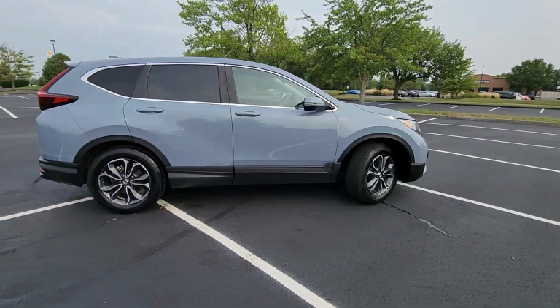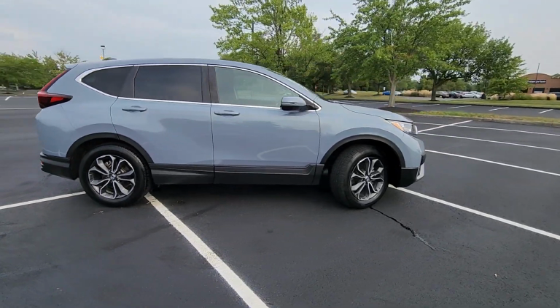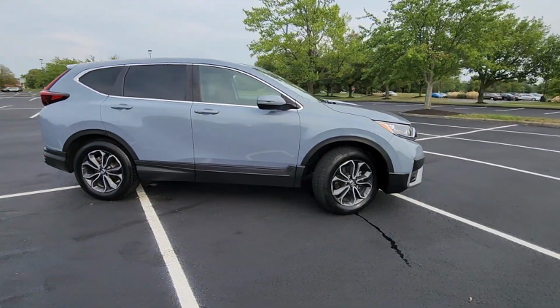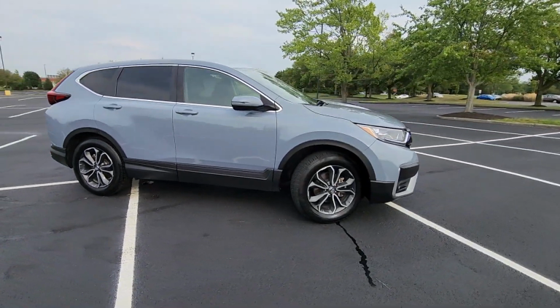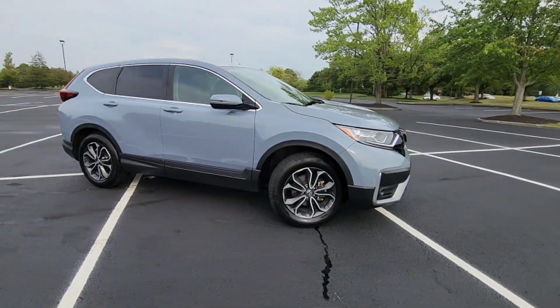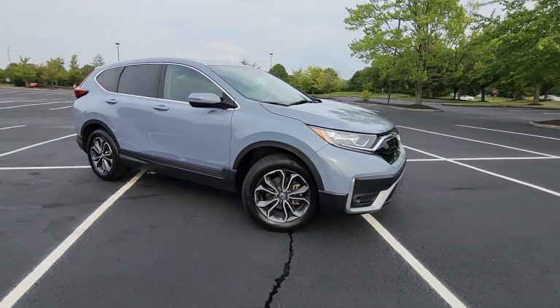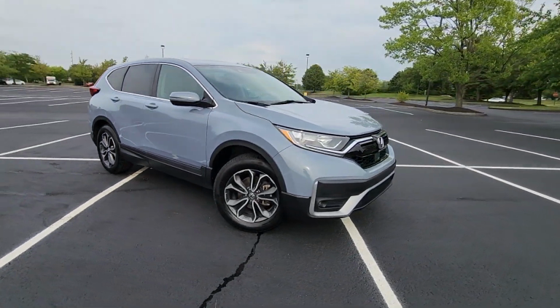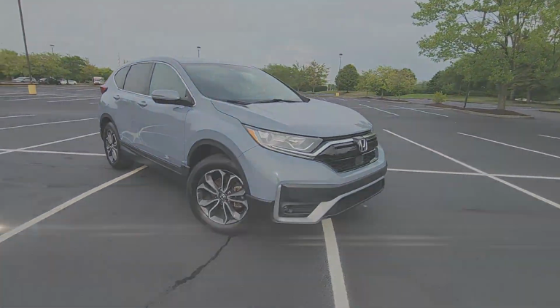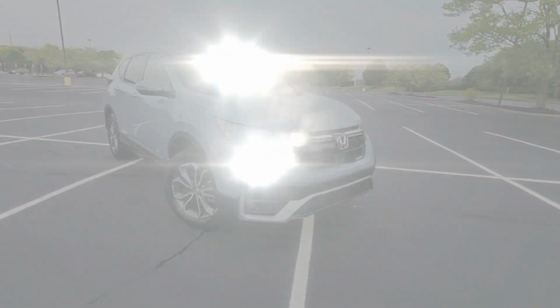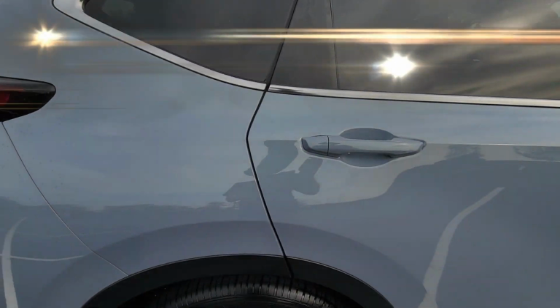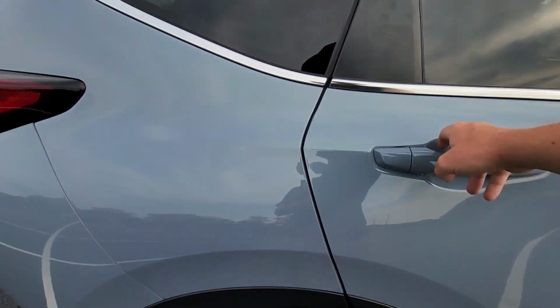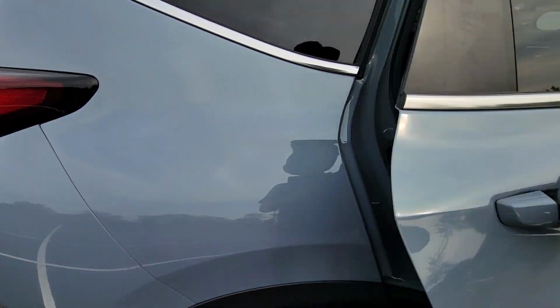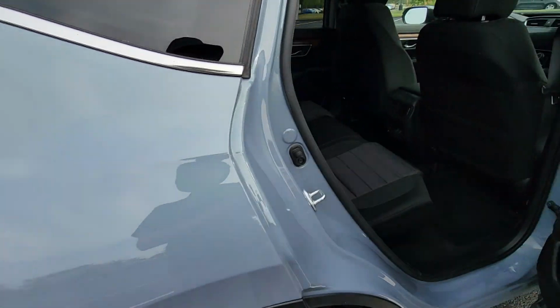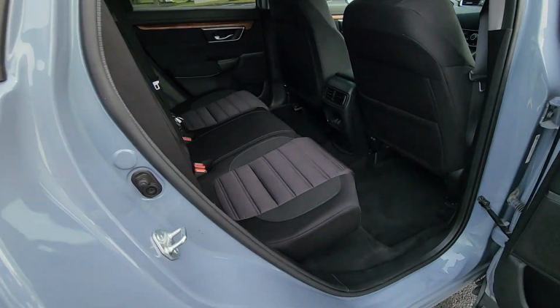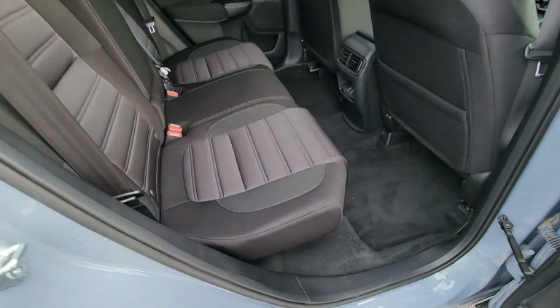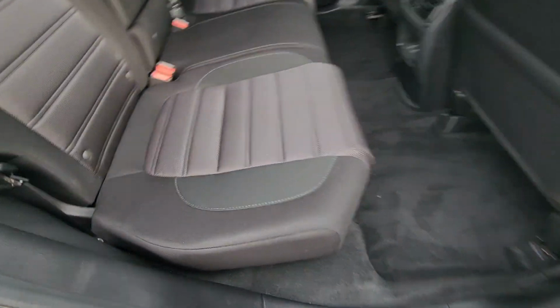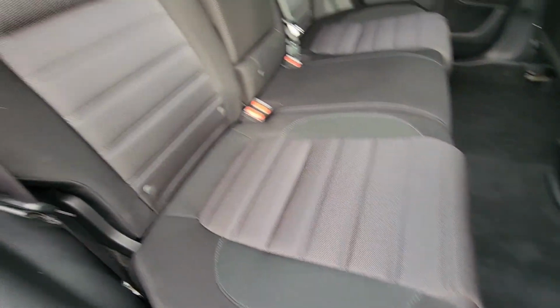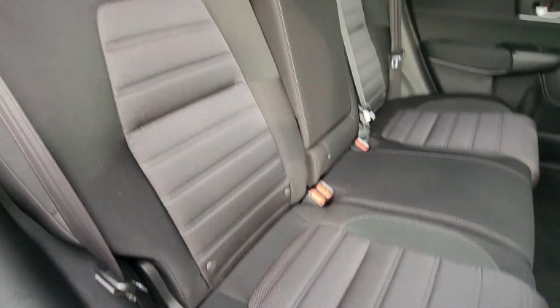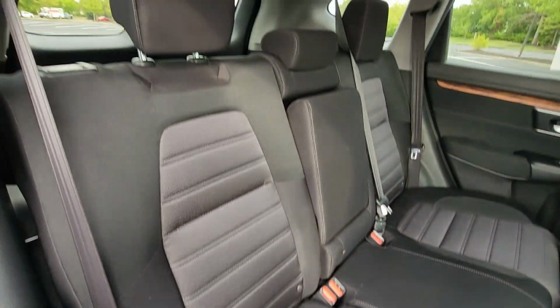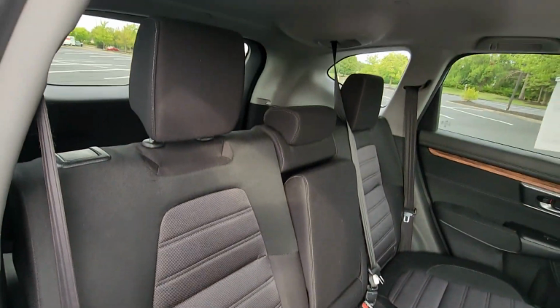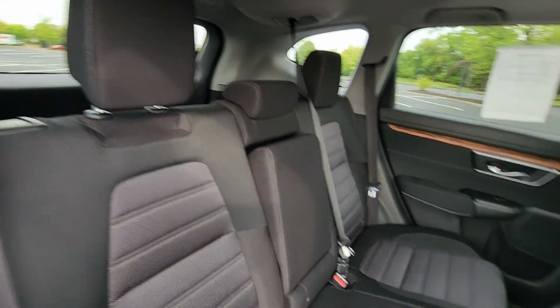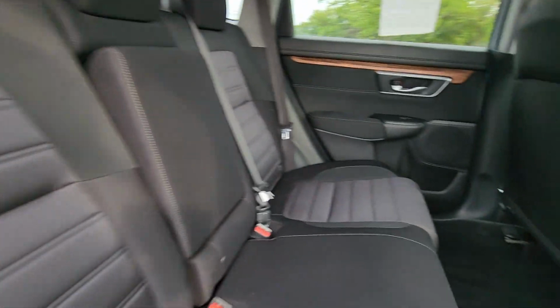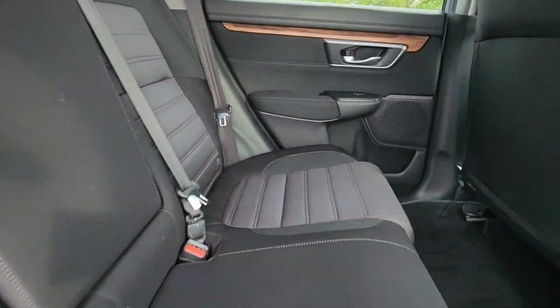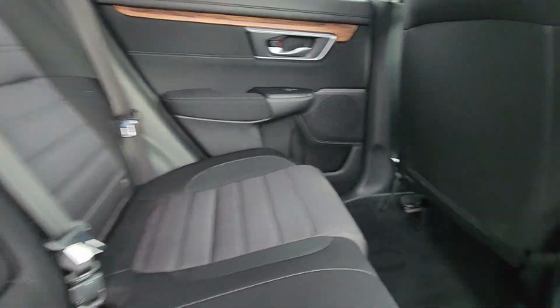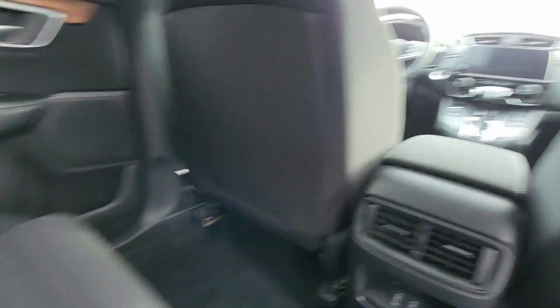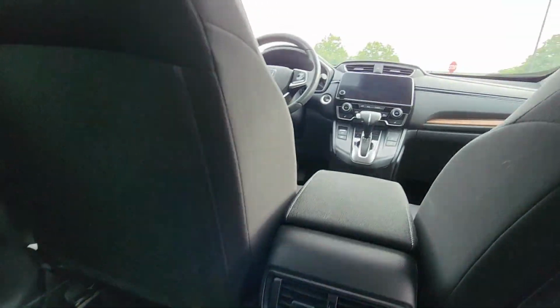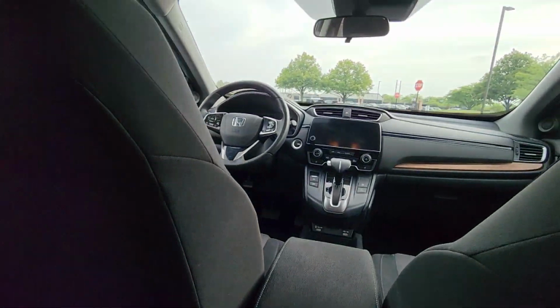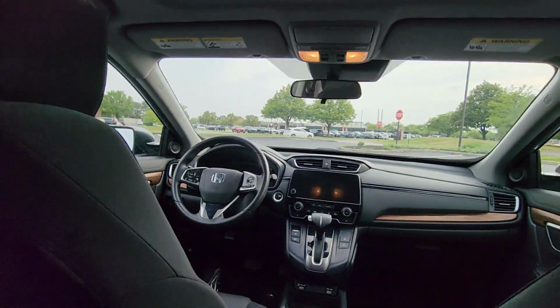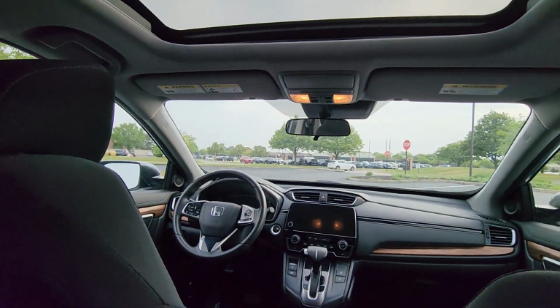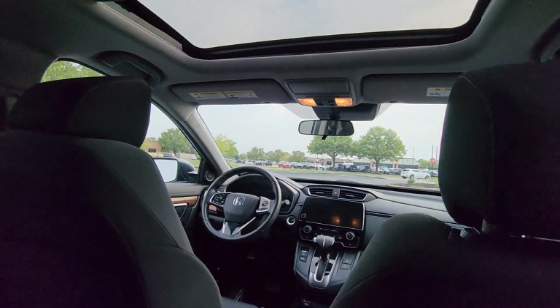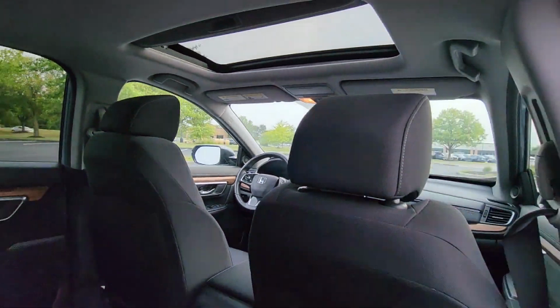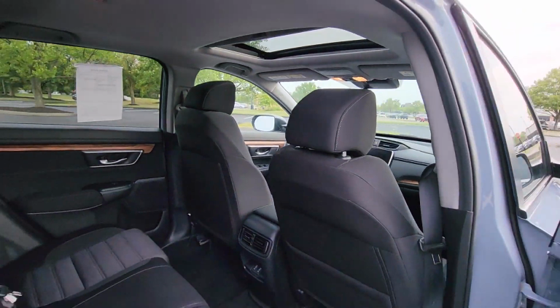Cross-traffic alert, lane-keeping assist, side-view mirrors with turn signals, lane departure warning, satellite radio, turbocharged engine, multi-zone air conditioning, blind spot monitor, all-wheel drive.